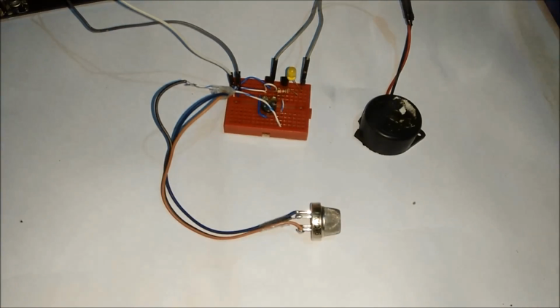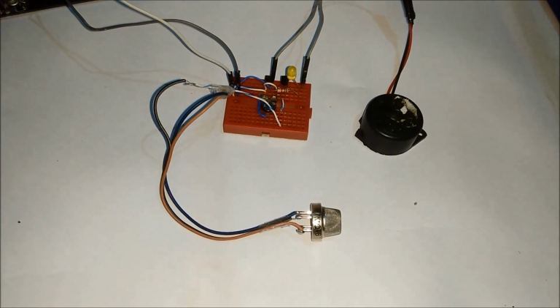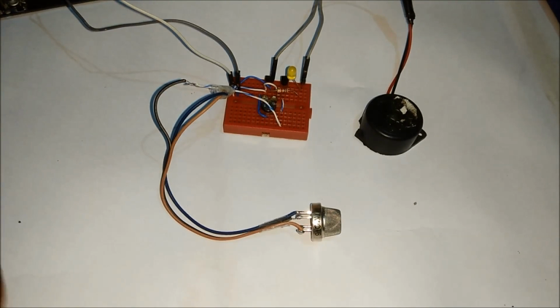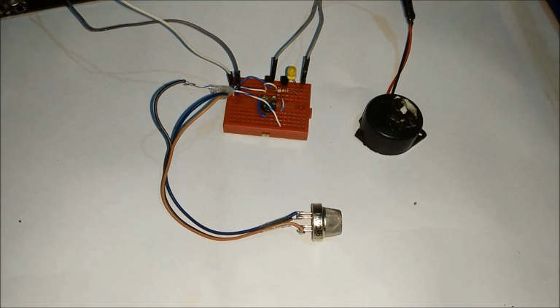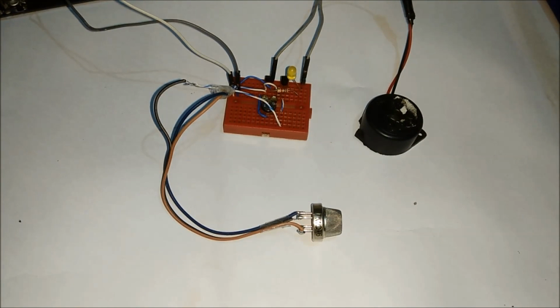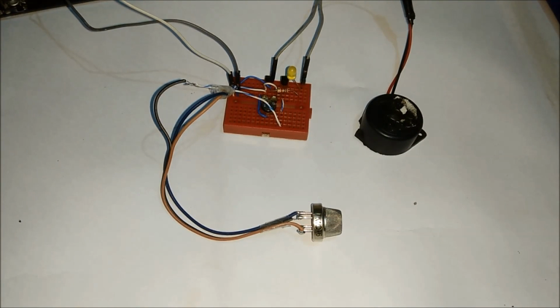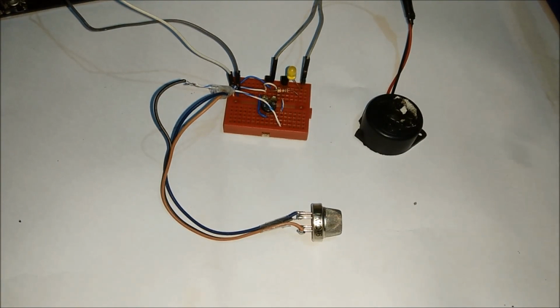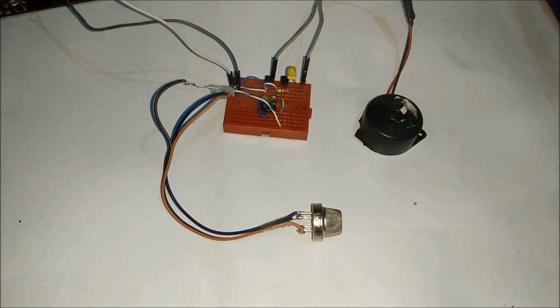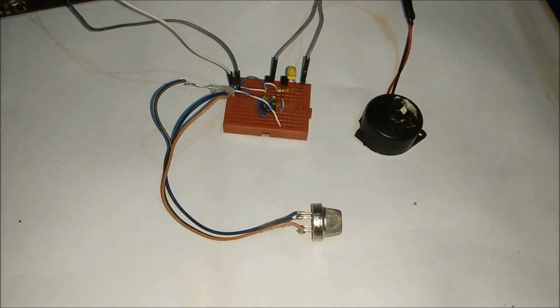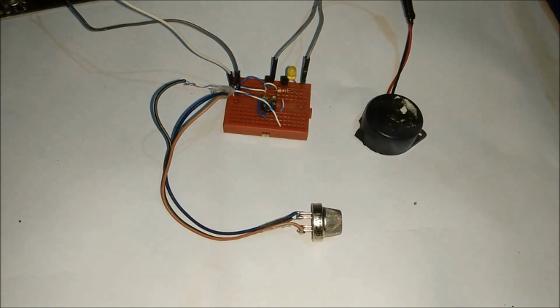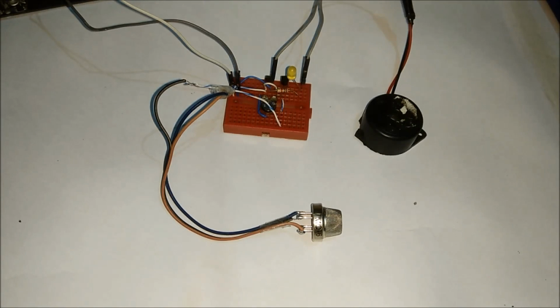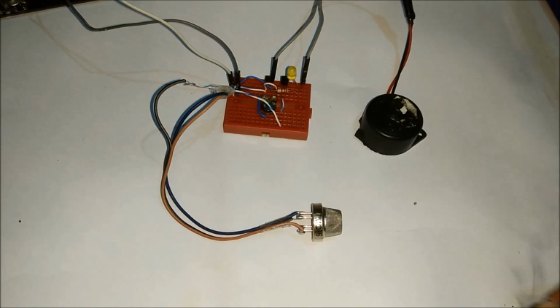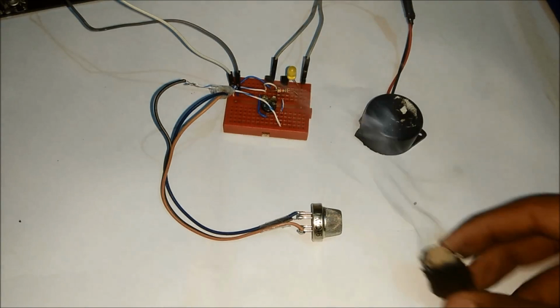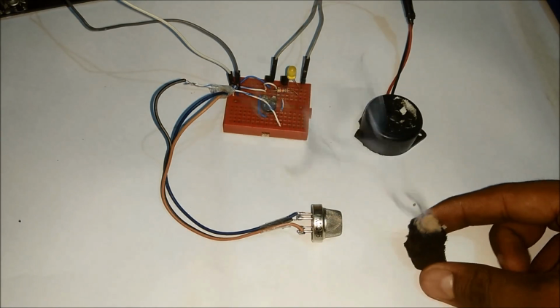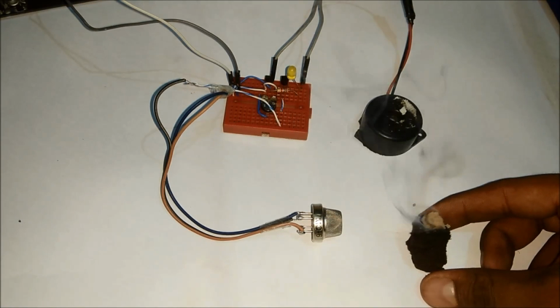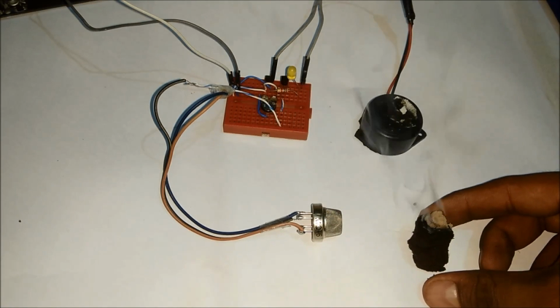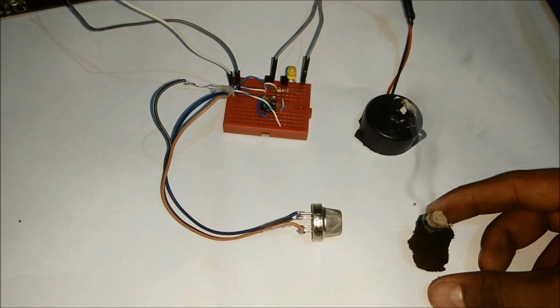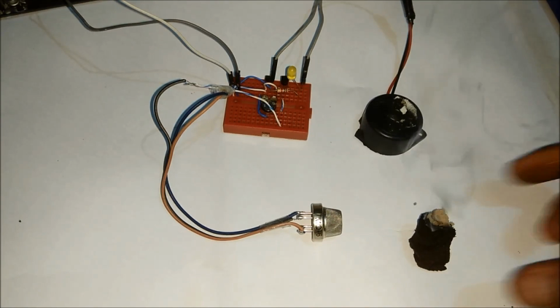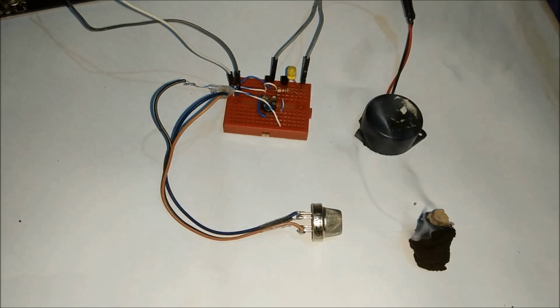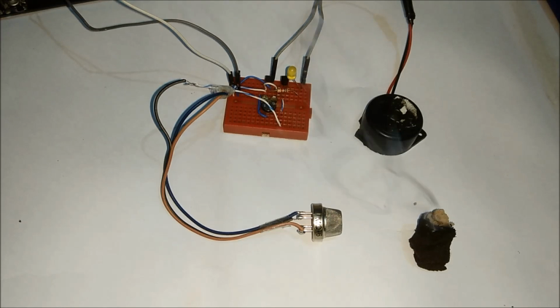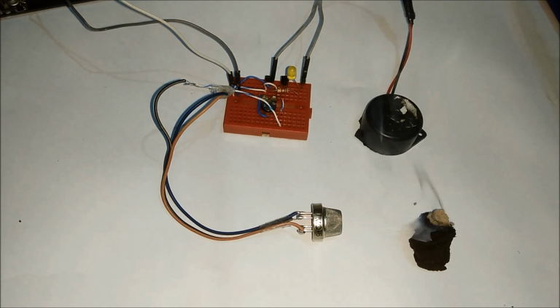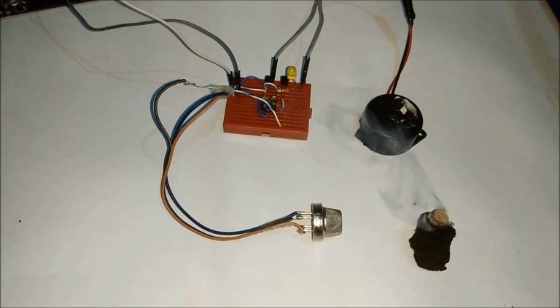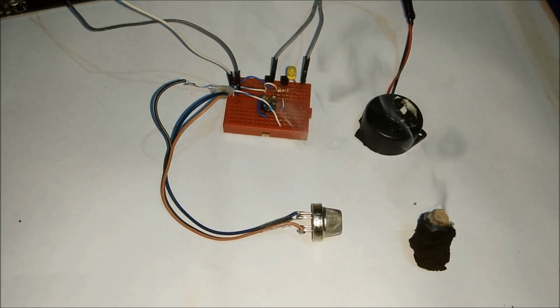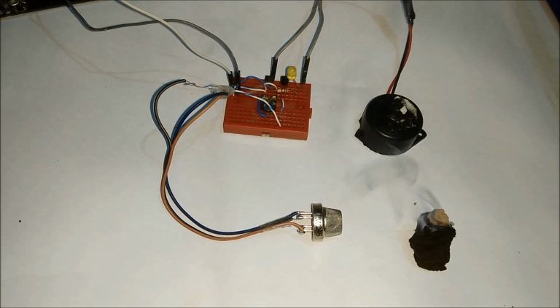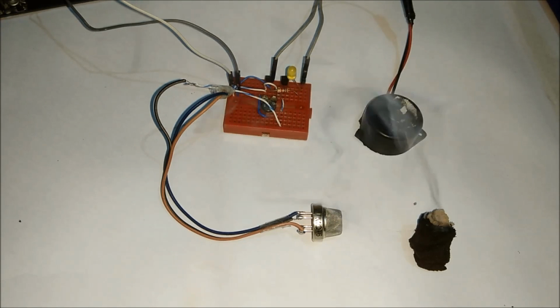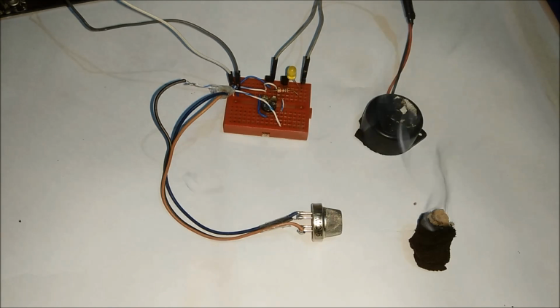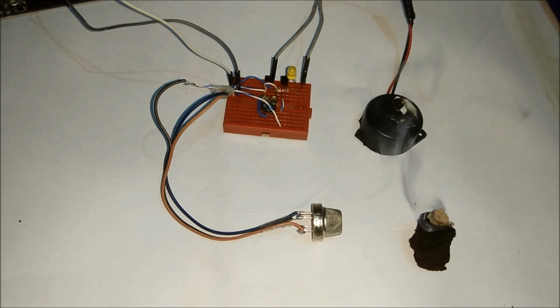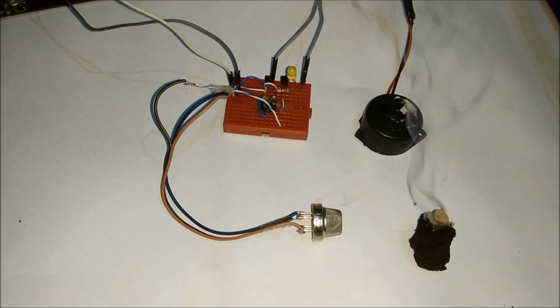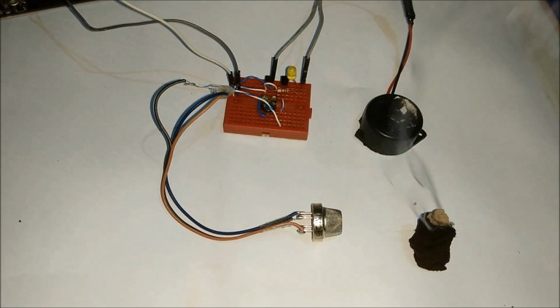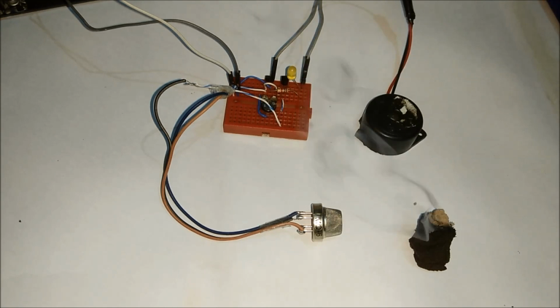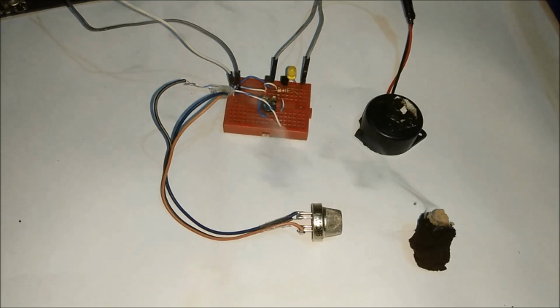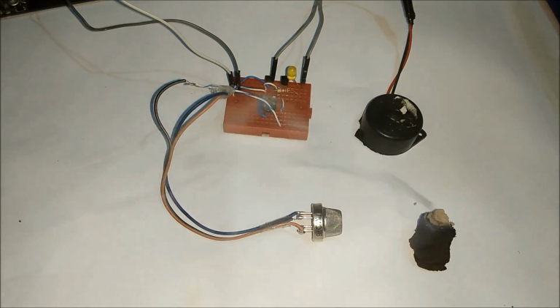Now I am going to demonstrate it. Whenever the smoke sensor senses any smoke, it will start the buzzer and glow the LED.